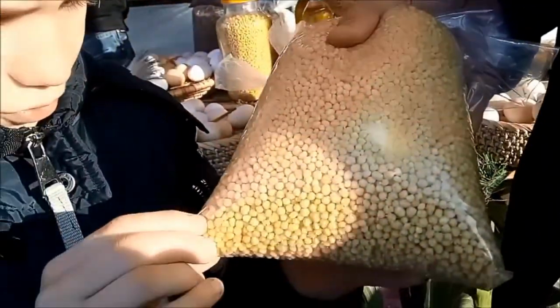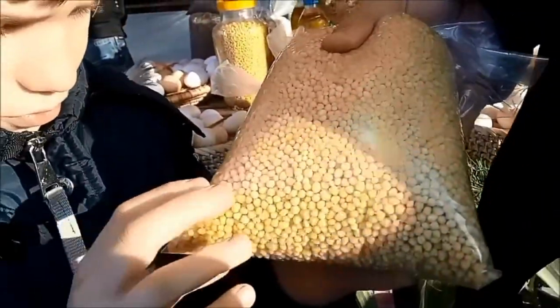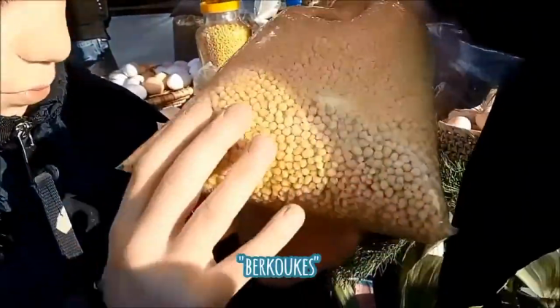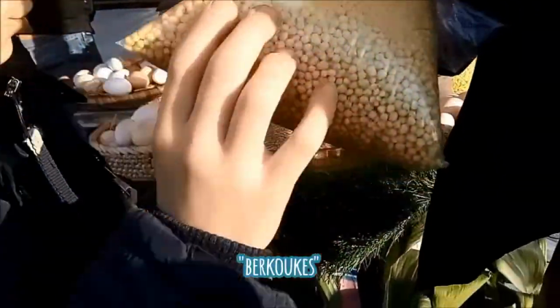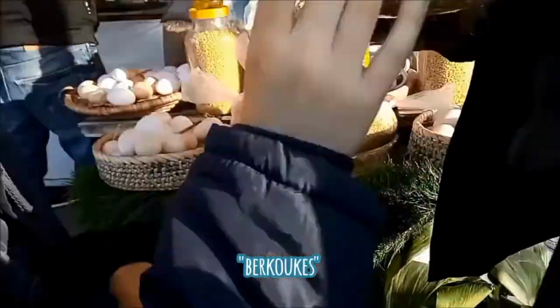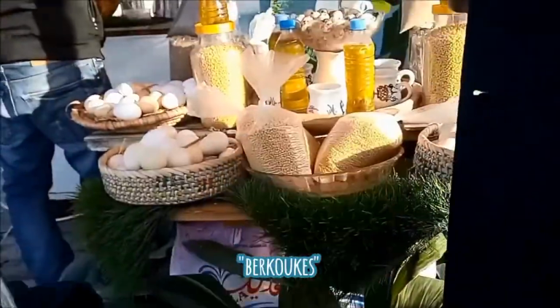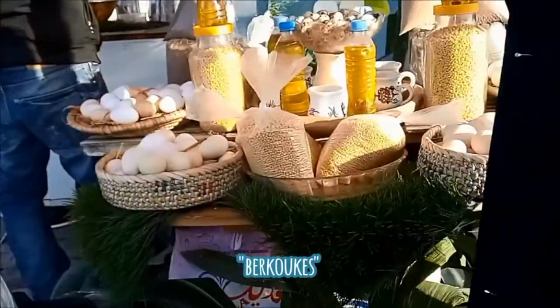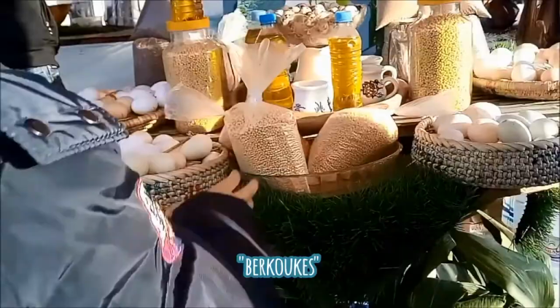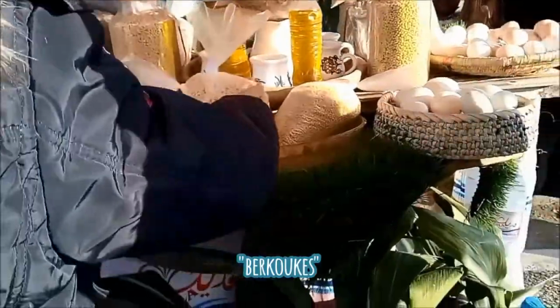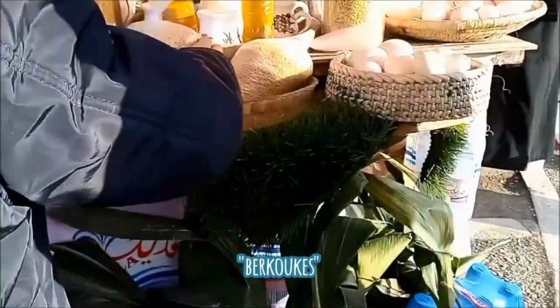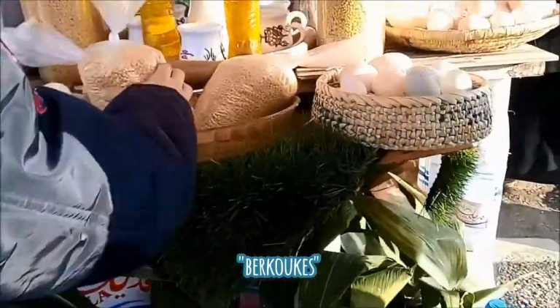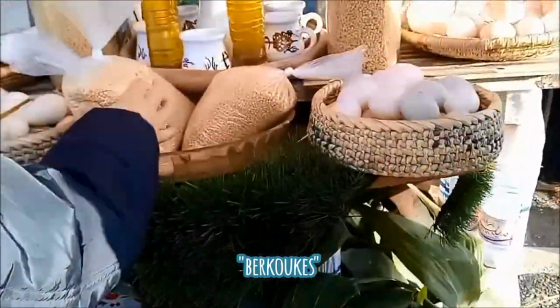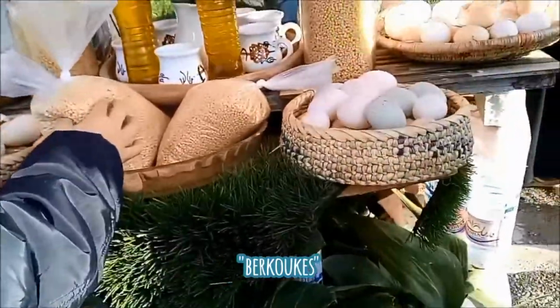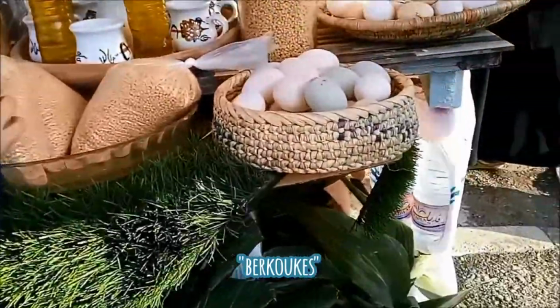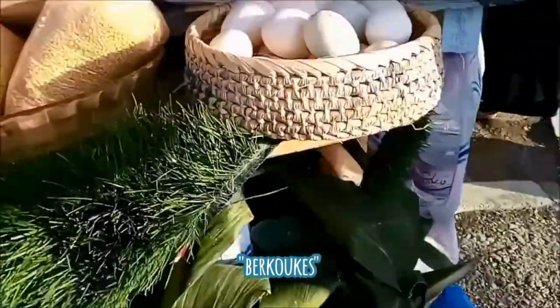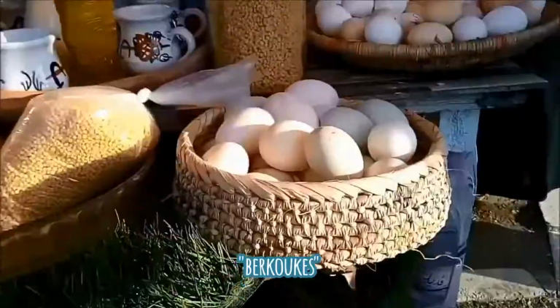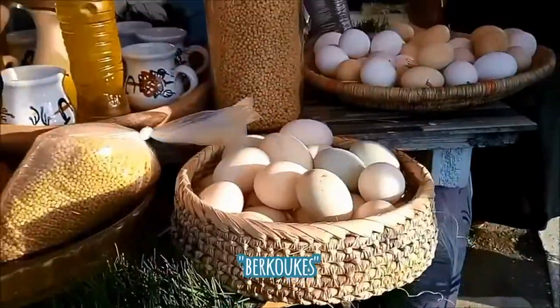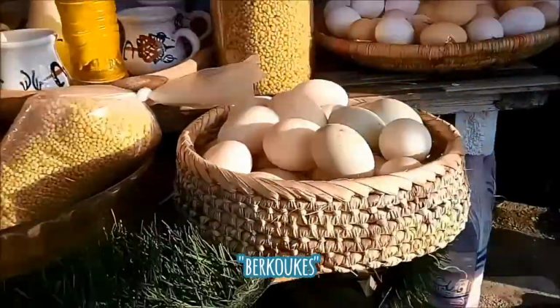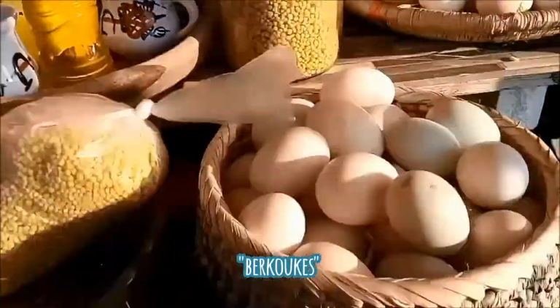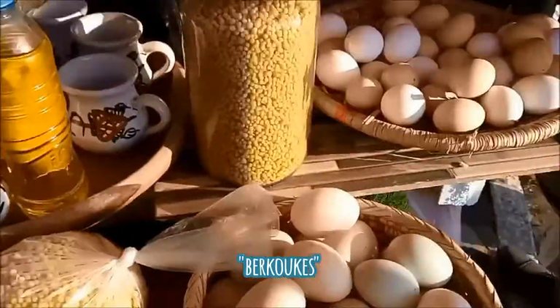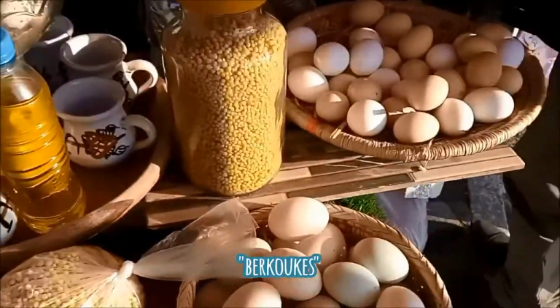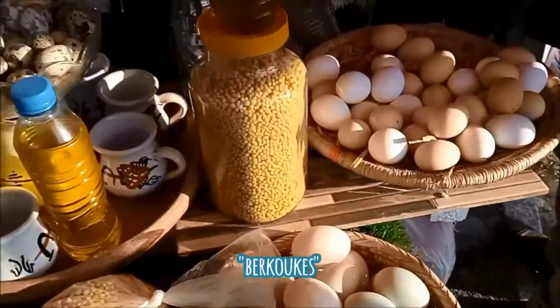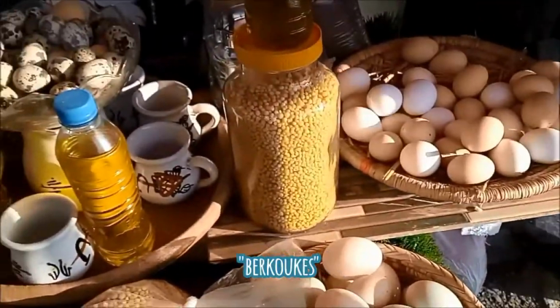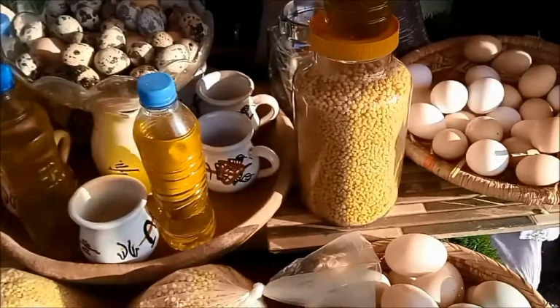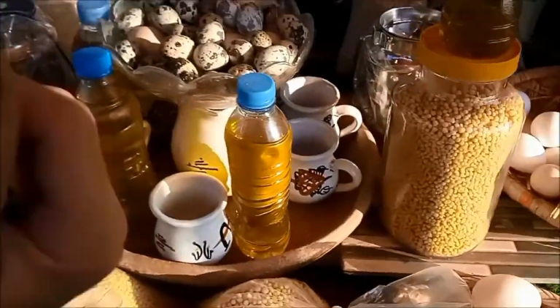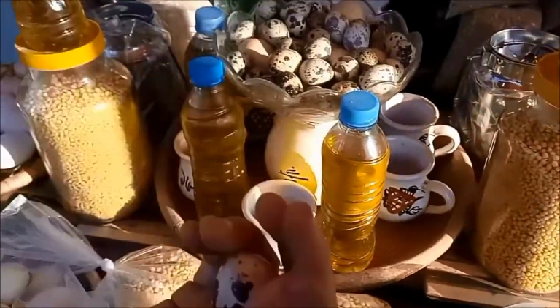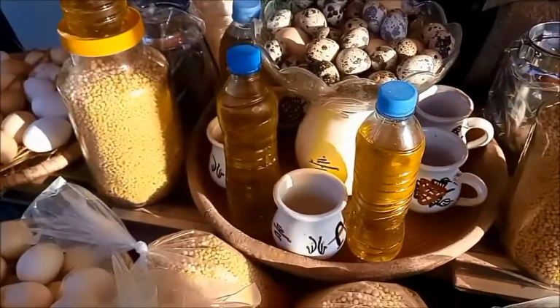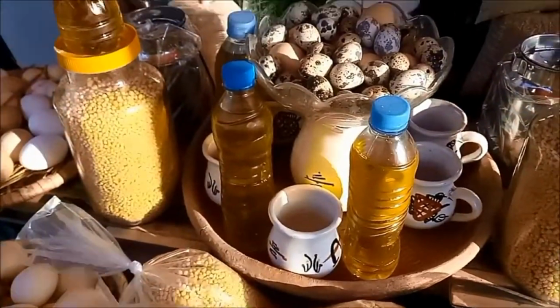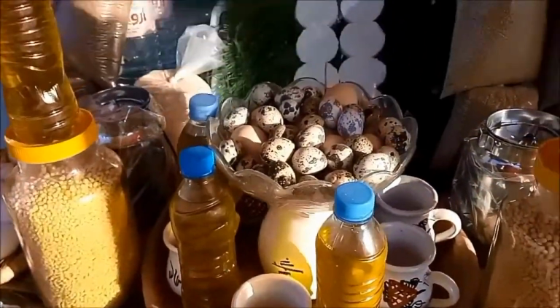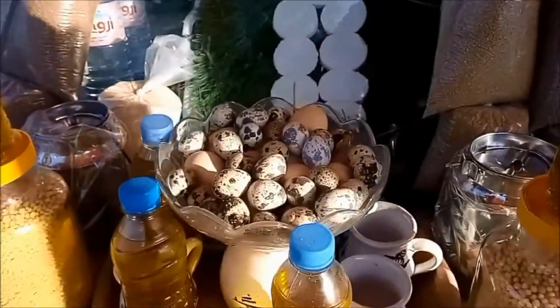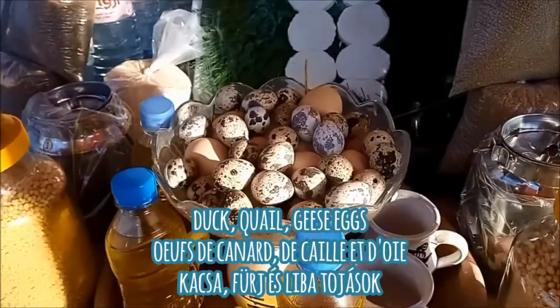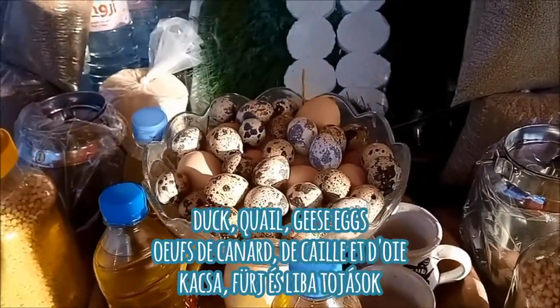They were actually preparing the buttermilk on the premises. We did actually buy some products — we bought this fresh burkukas, which is a giant grain couscous. You can see some more different varieties of products that they were offering.